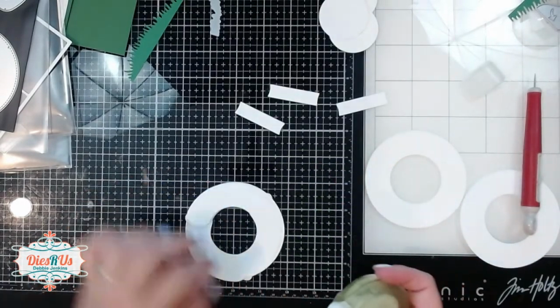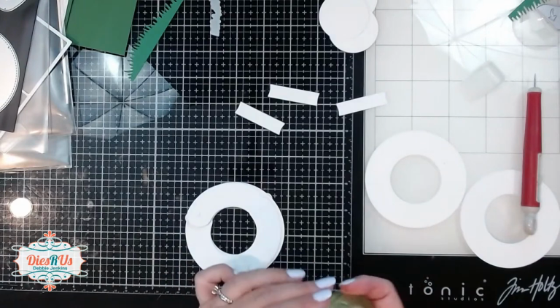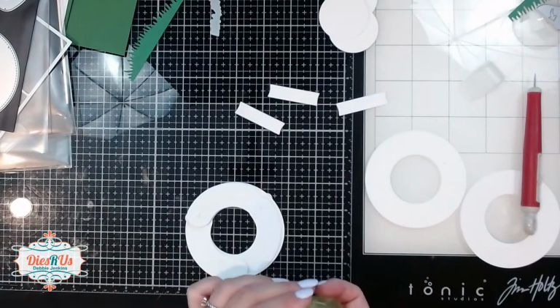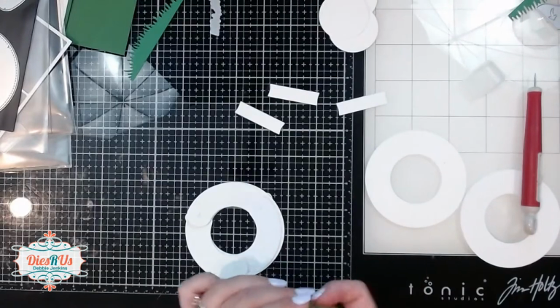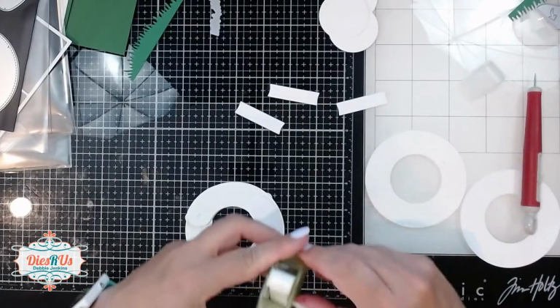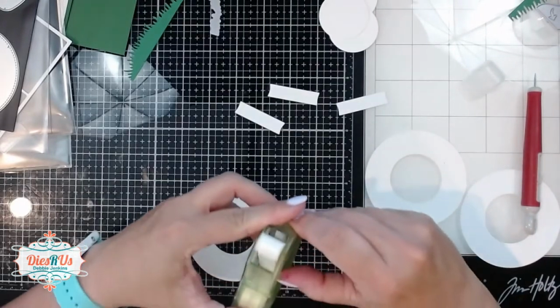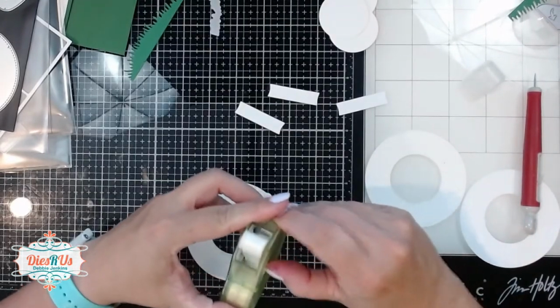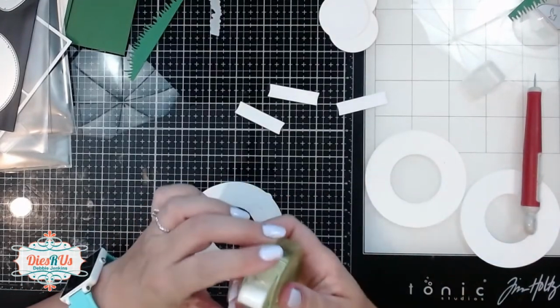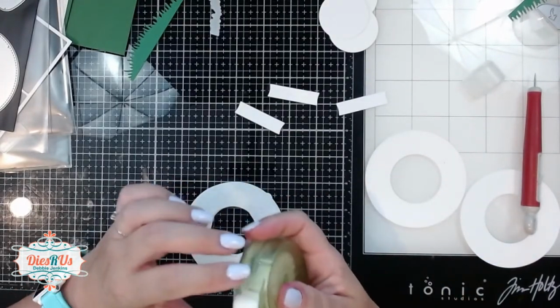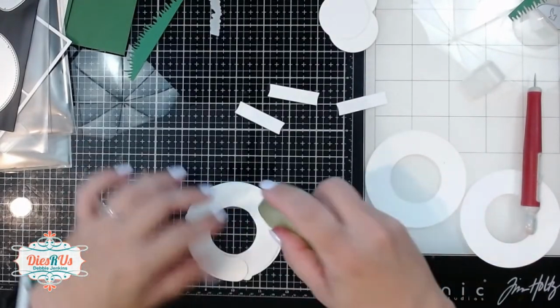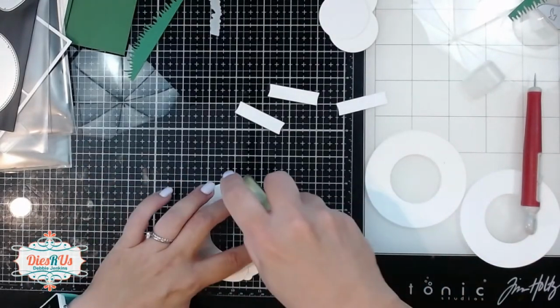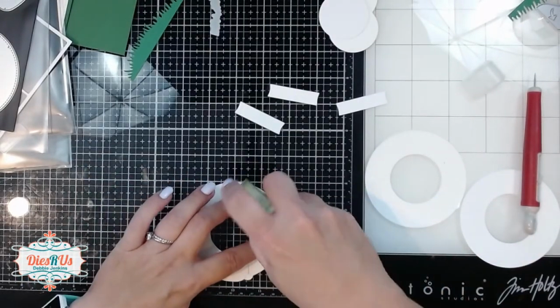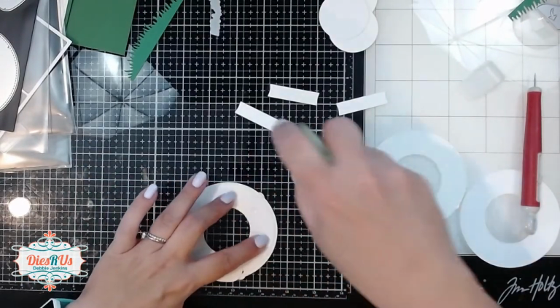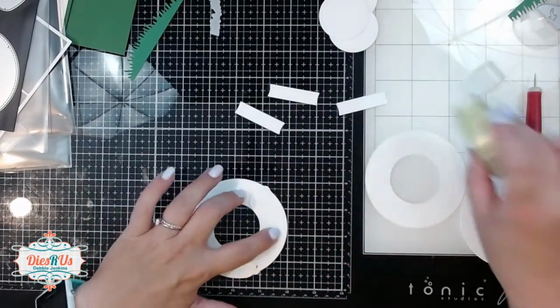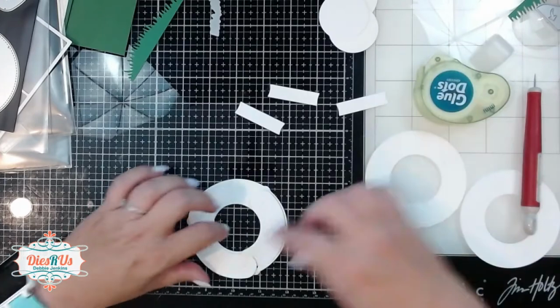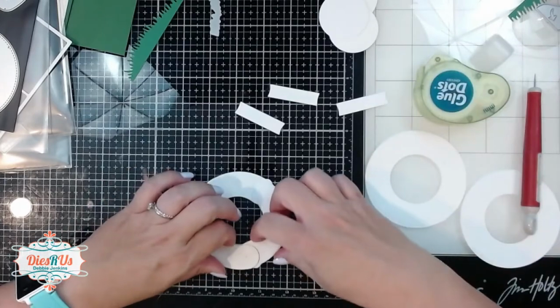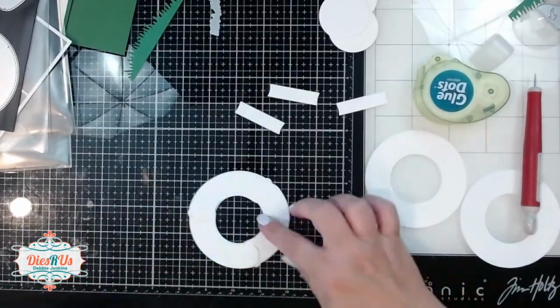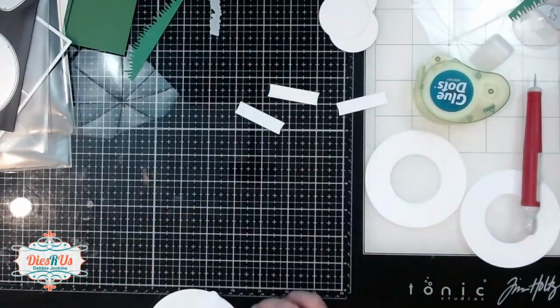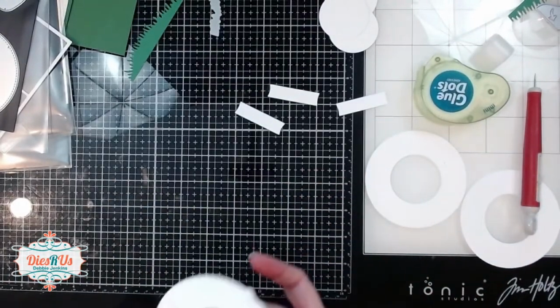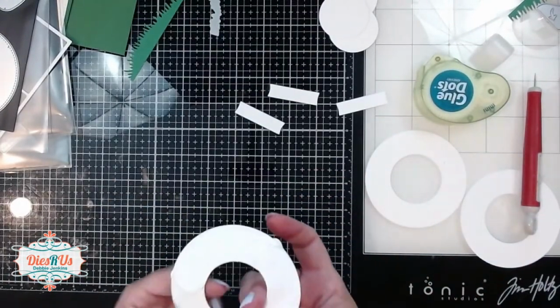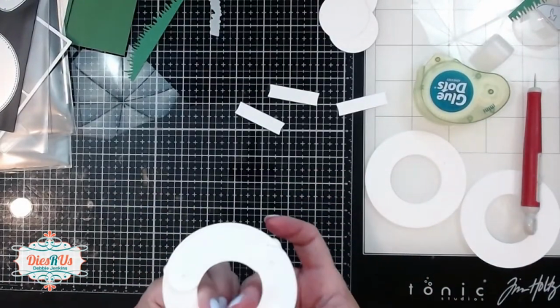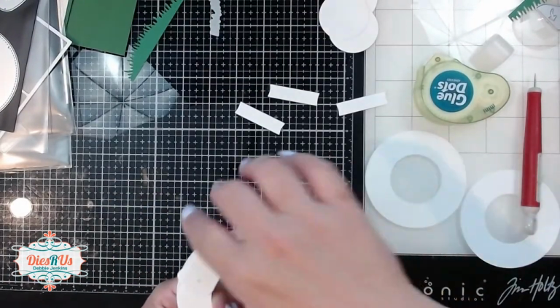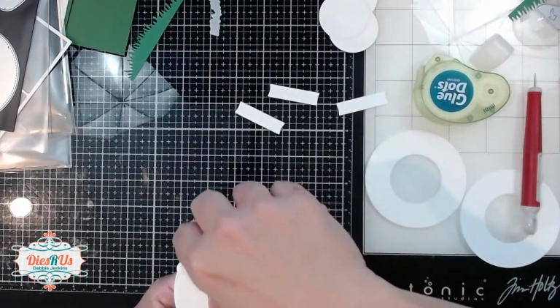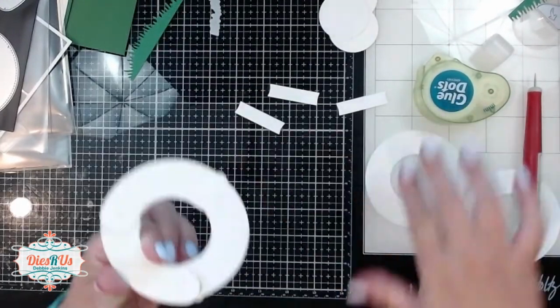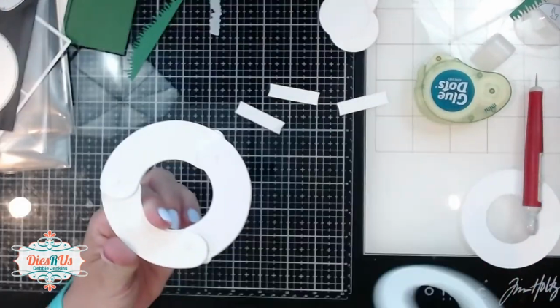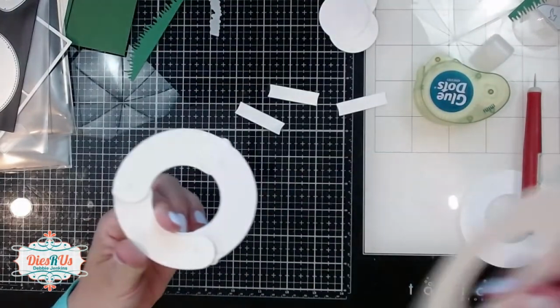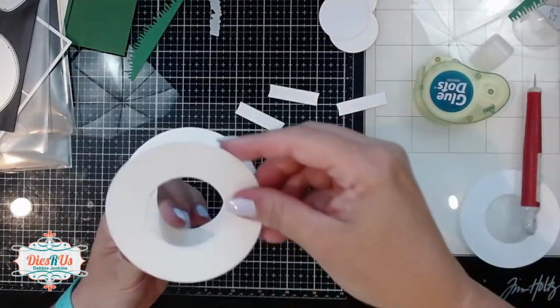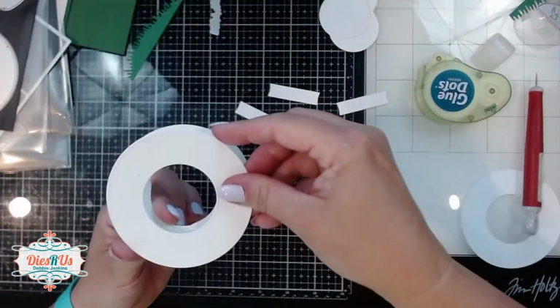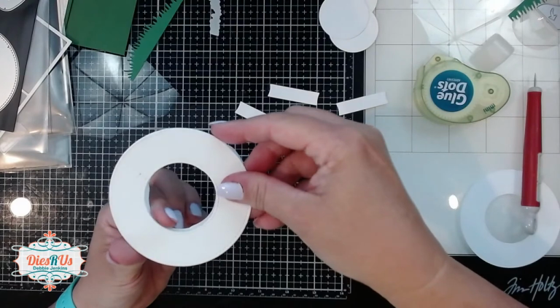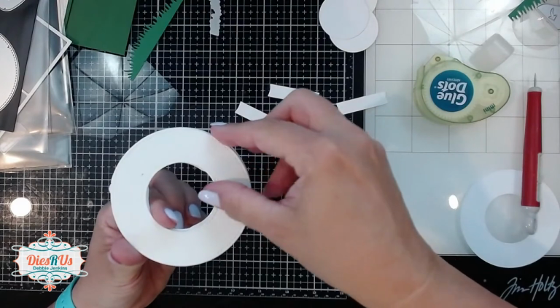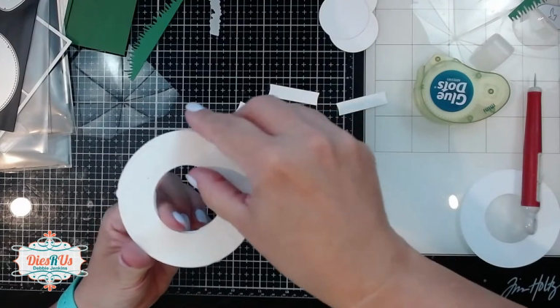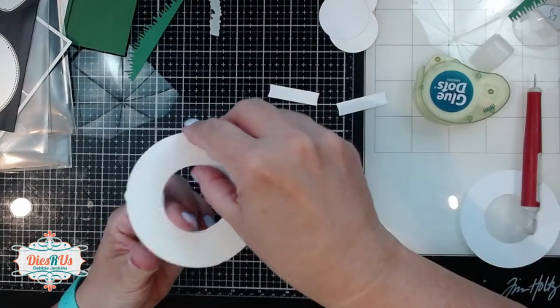I'm just adding one of those little mini glue dots to each of those little X's, making sure those sausage pieces are lined up perfectly, and then I'm going to add one of those other circles on top.